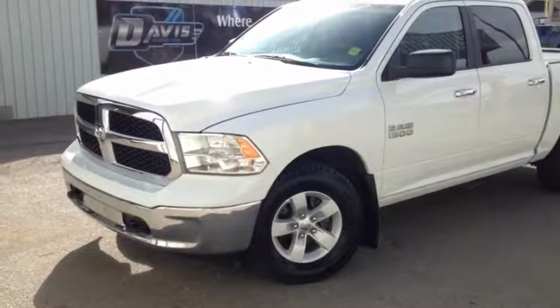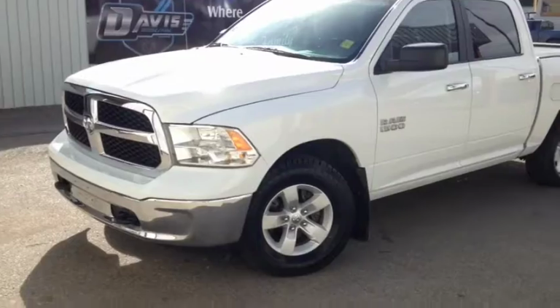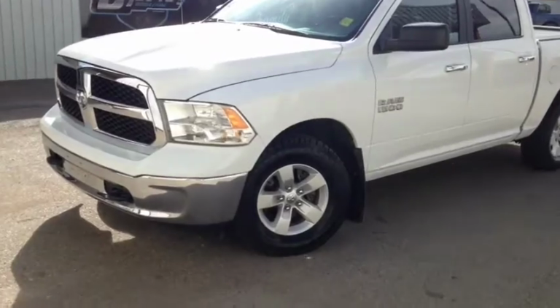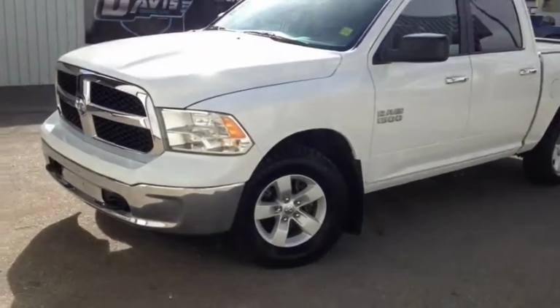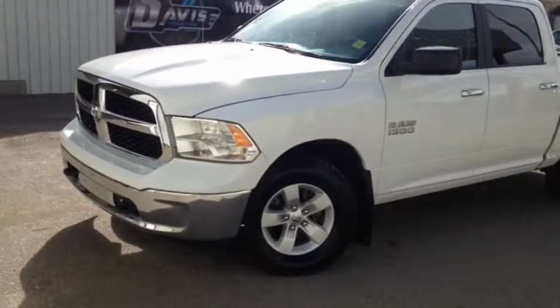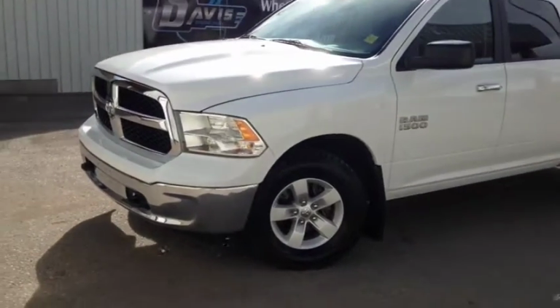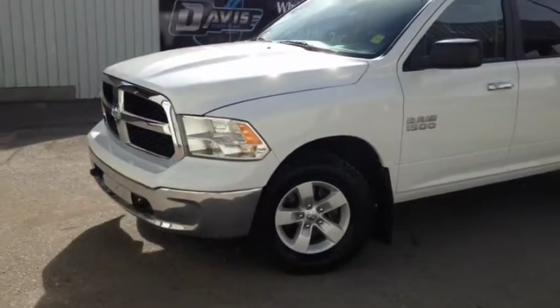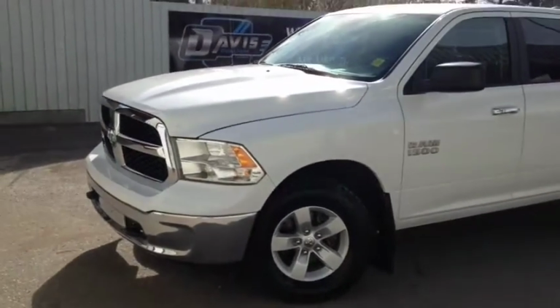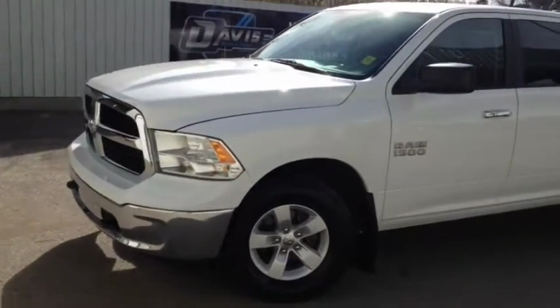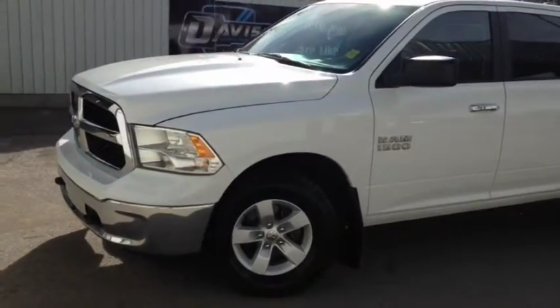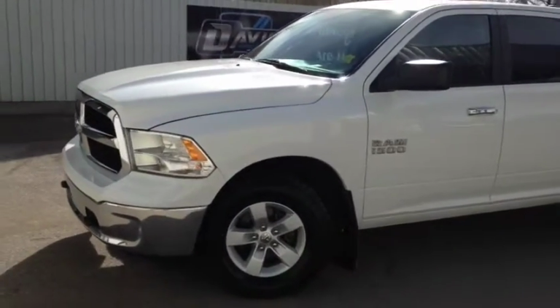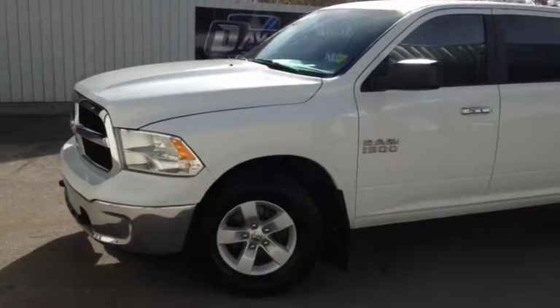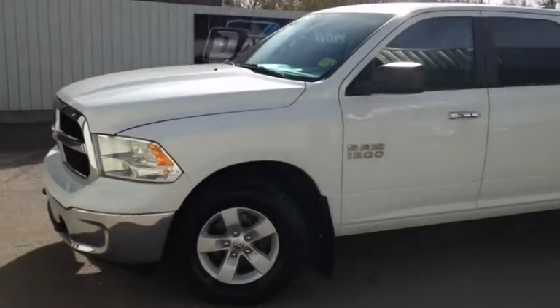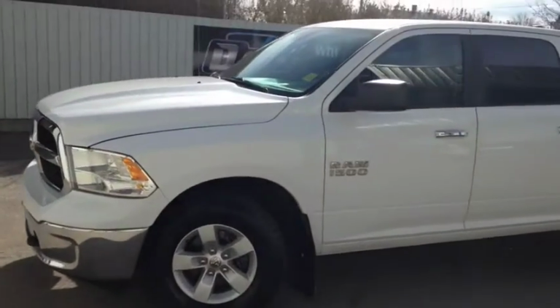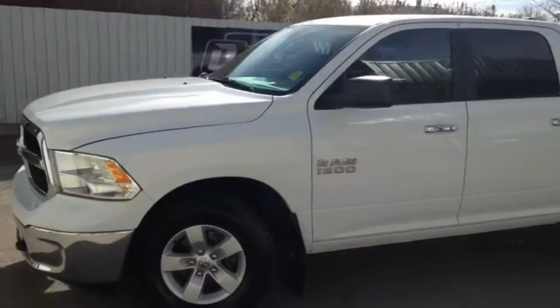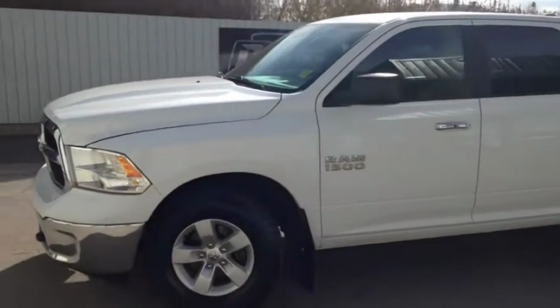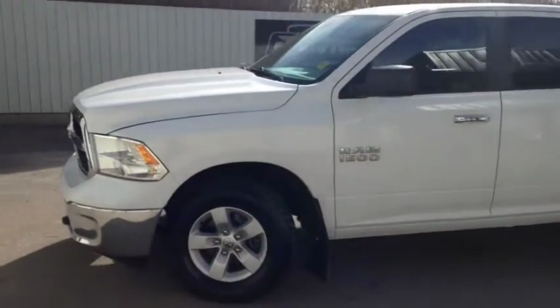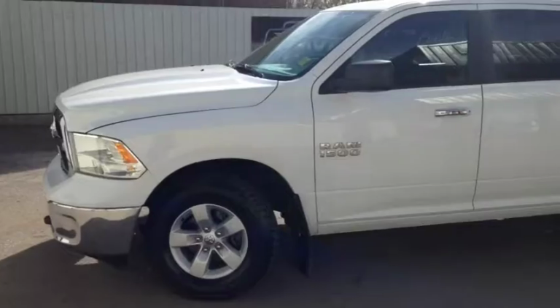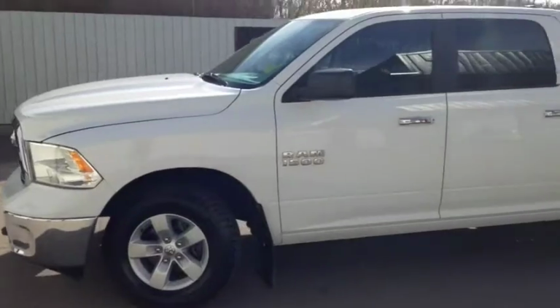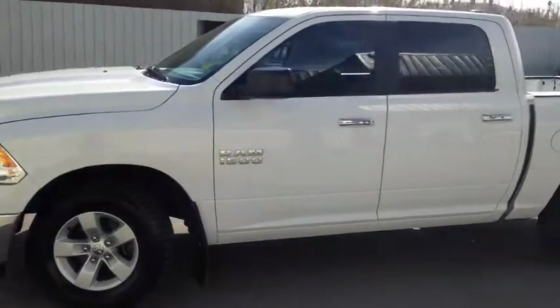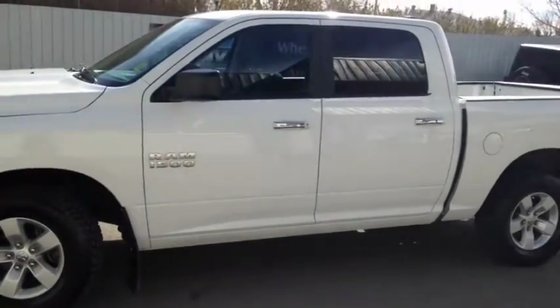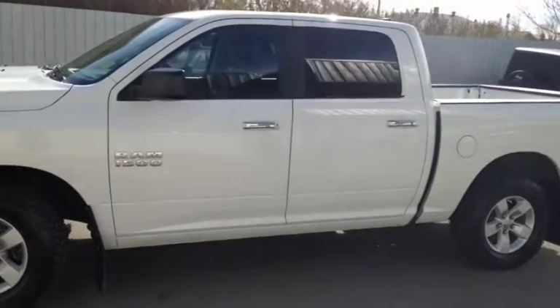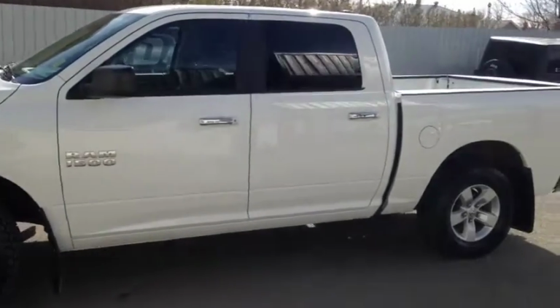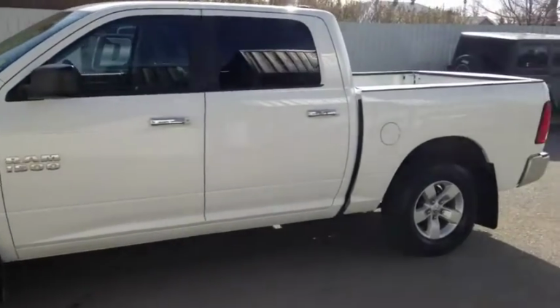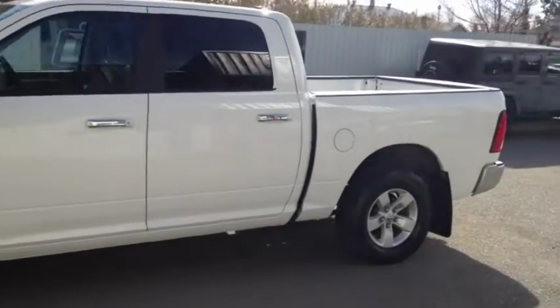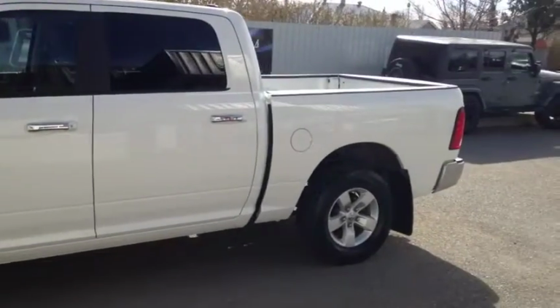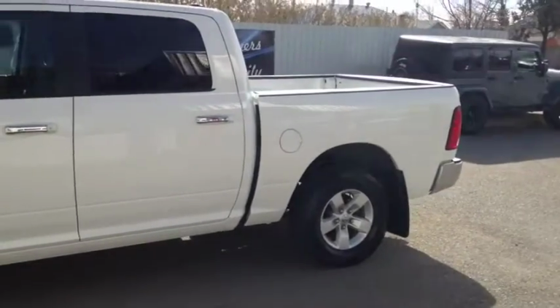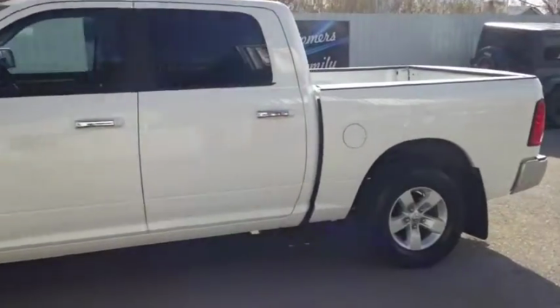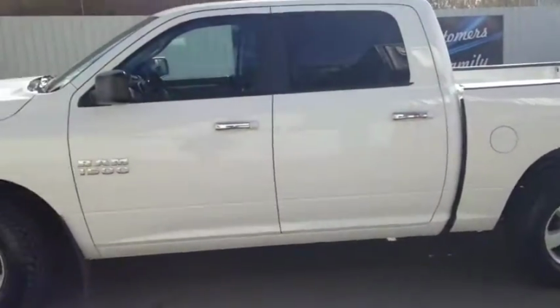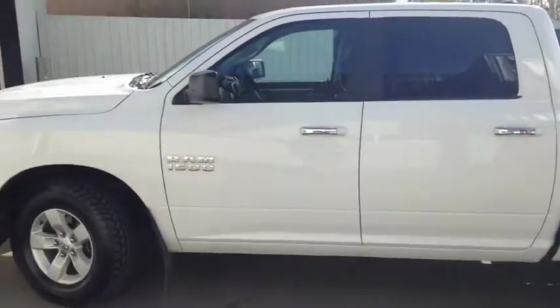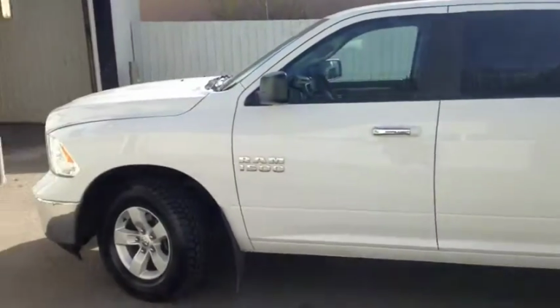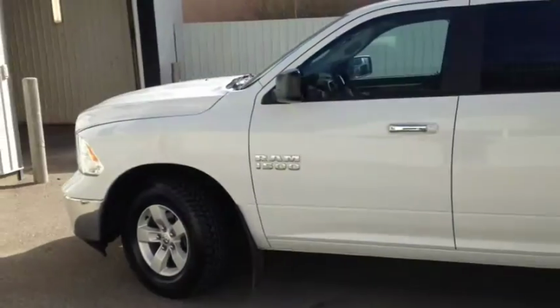Hello, today we're showing unit number 8762. This is a 2014 Ram 1500 Crew Cab, painted in white. This vehicle has the V6 engine.